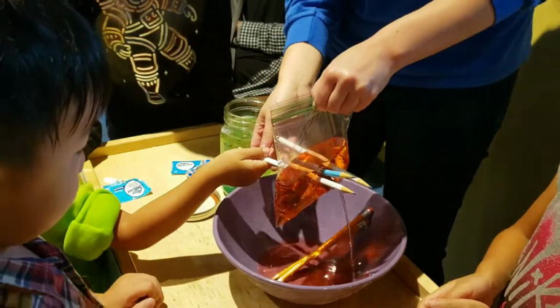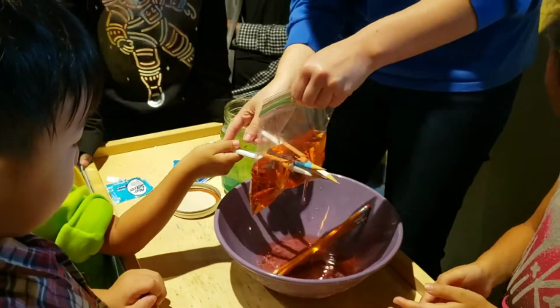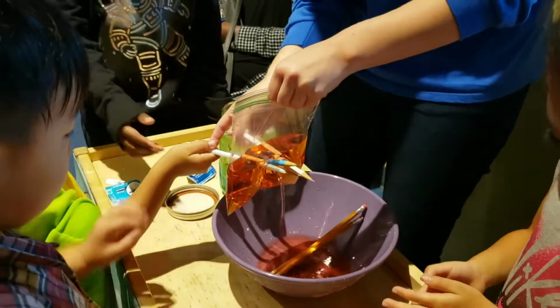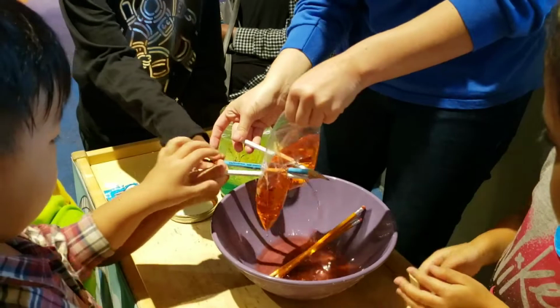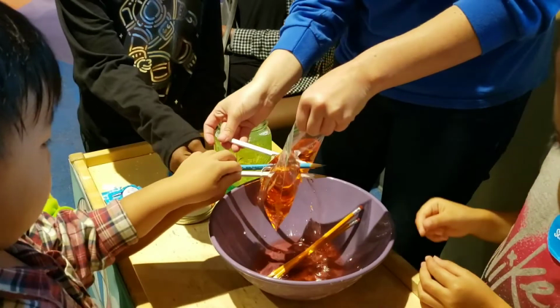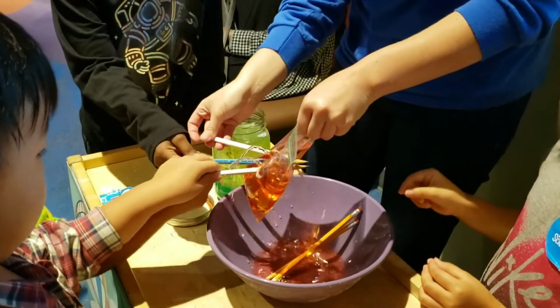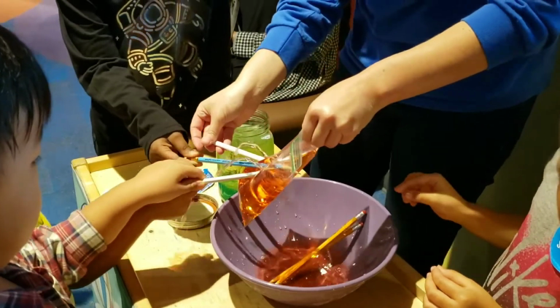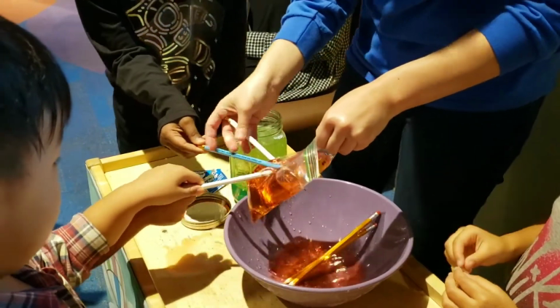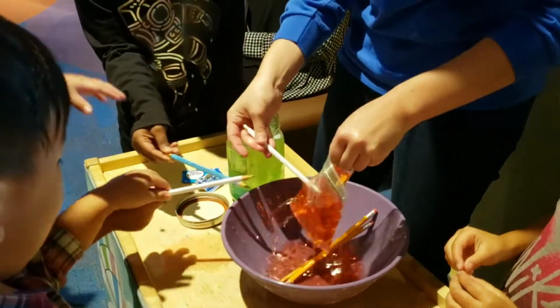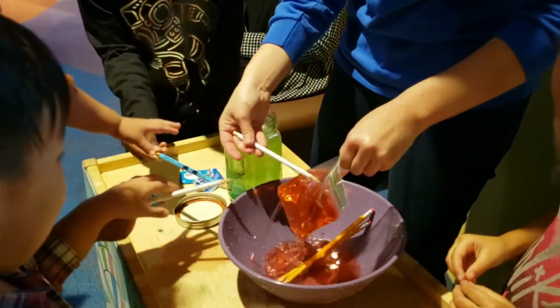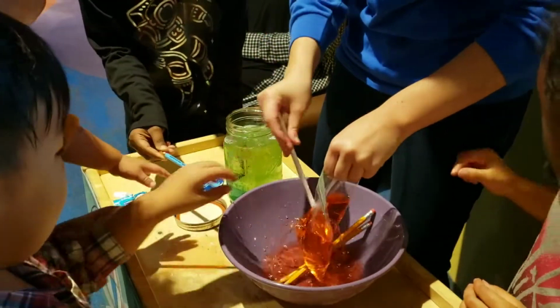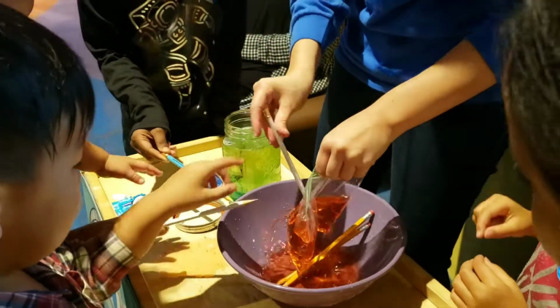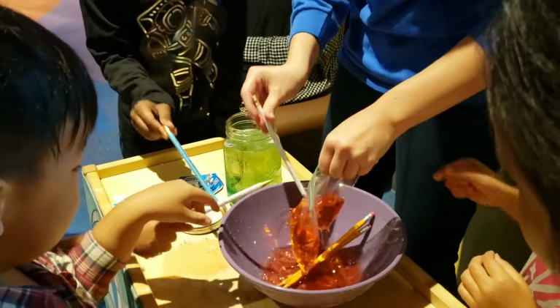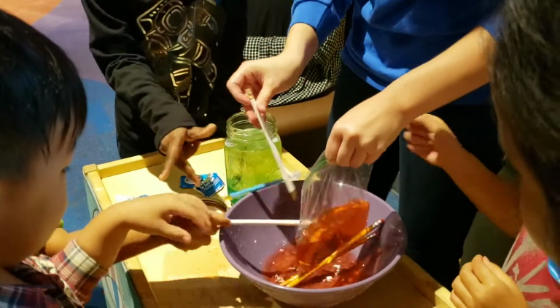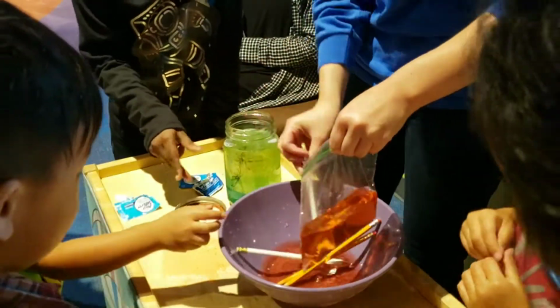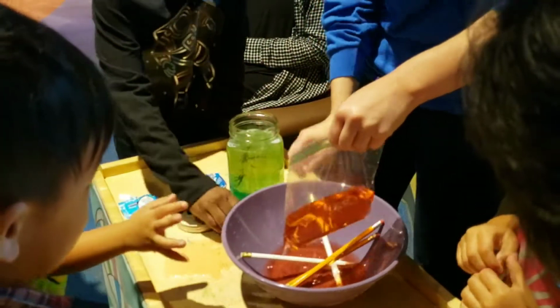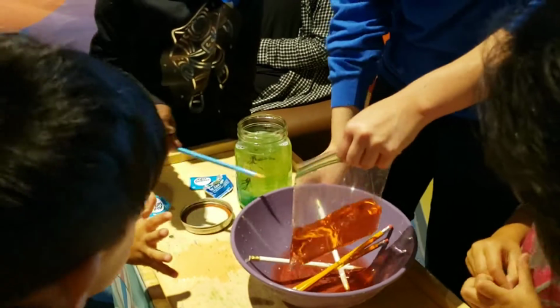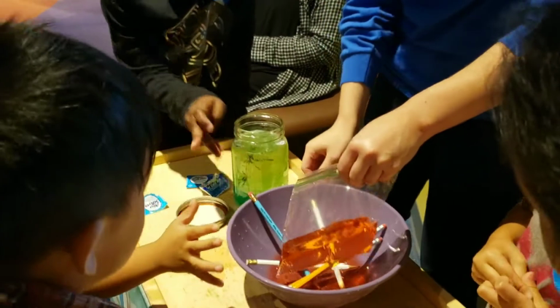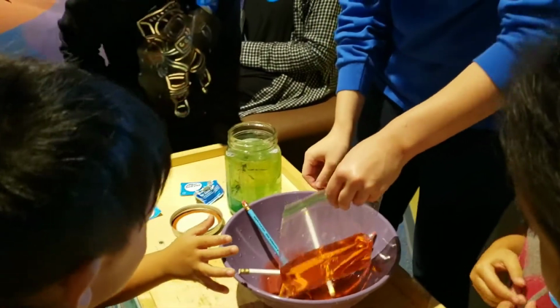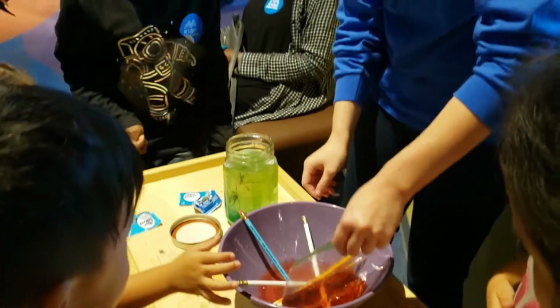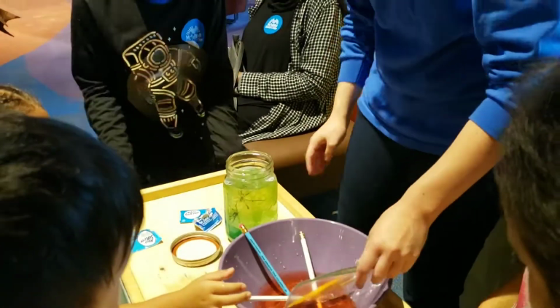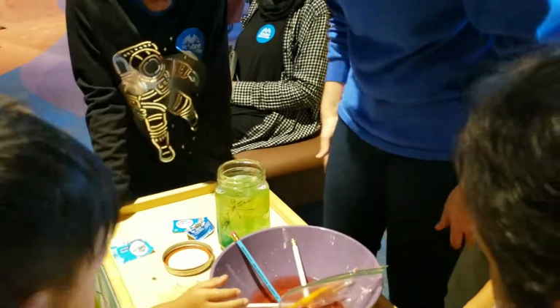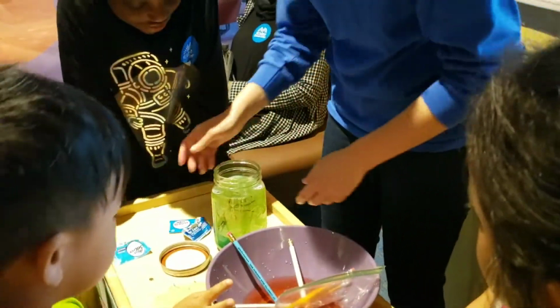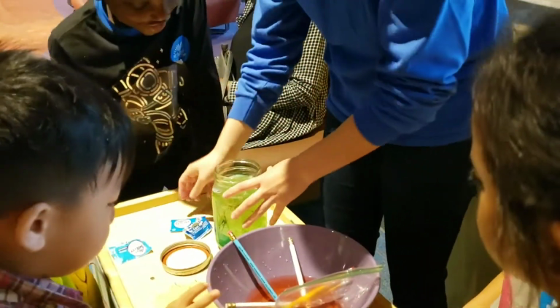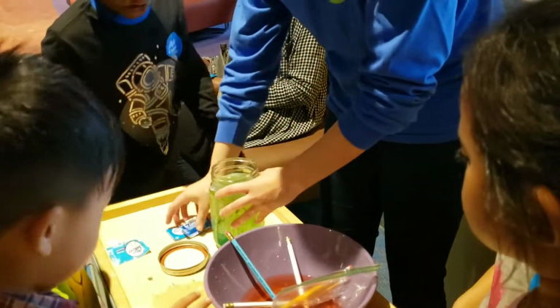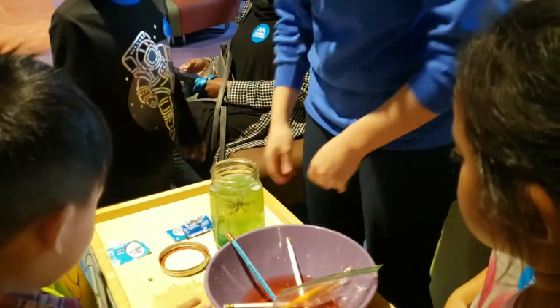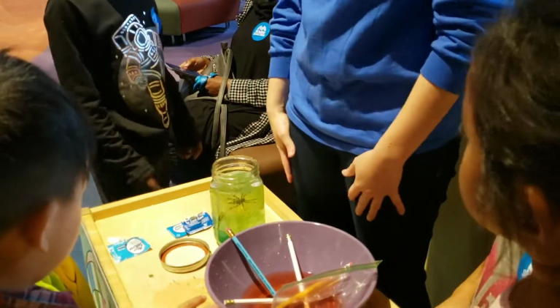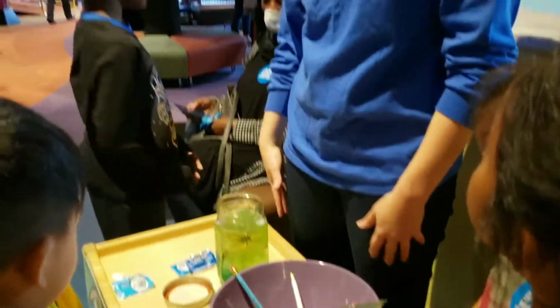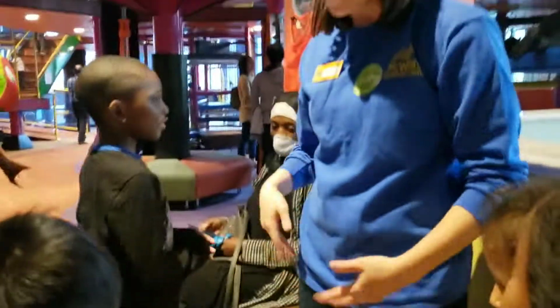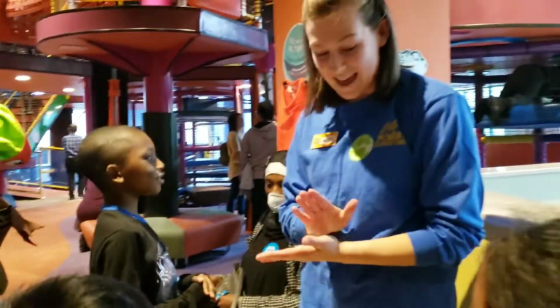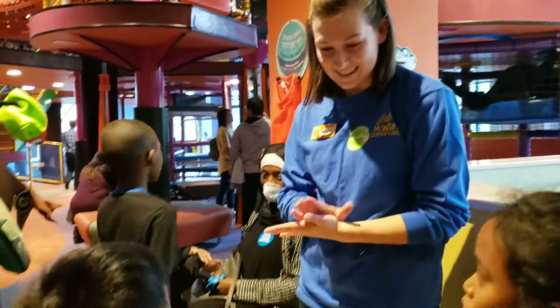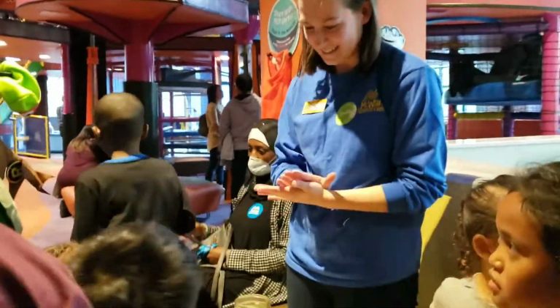All right. How about you? Grab one right there. There we go. Good job, you guys. It's messy, I know.